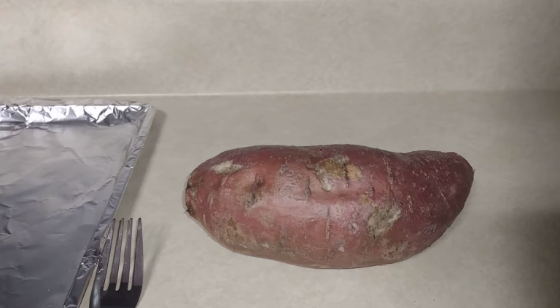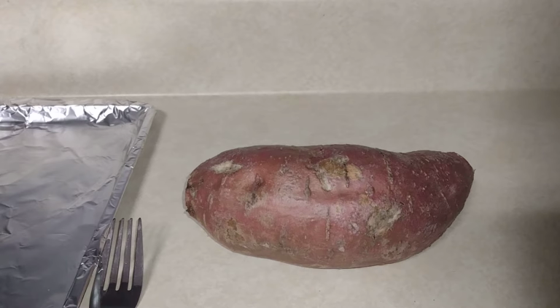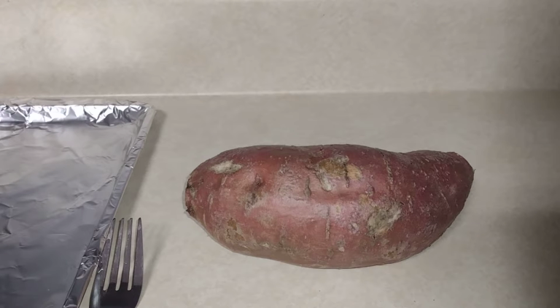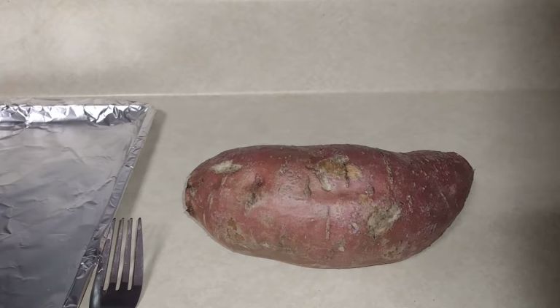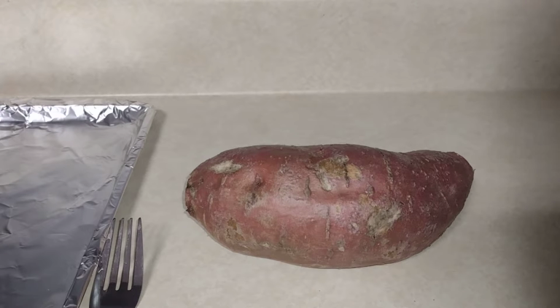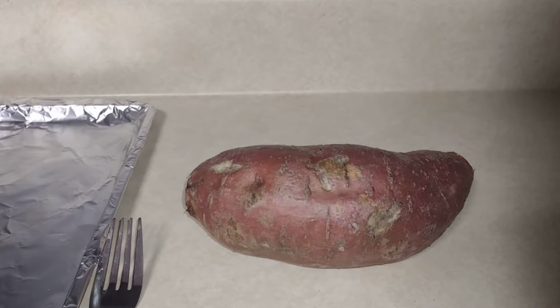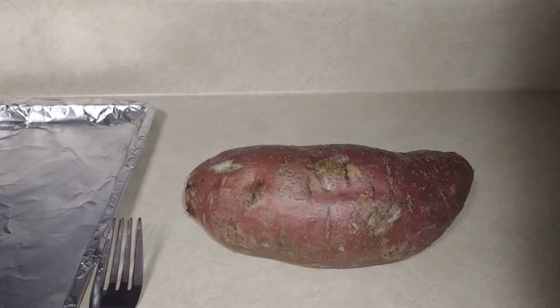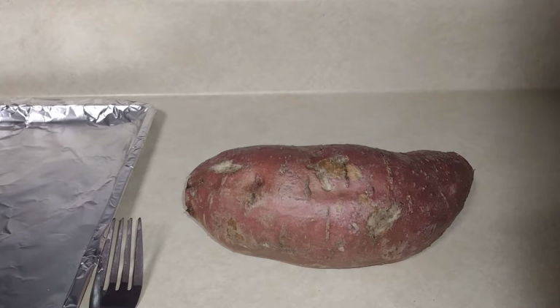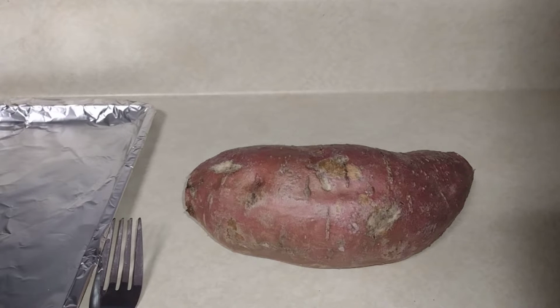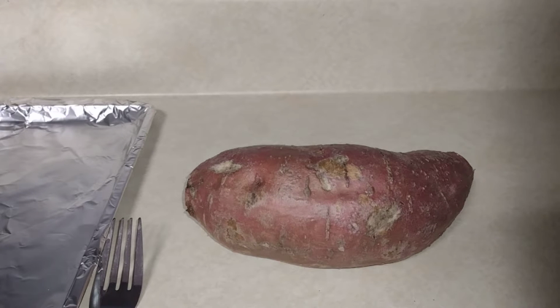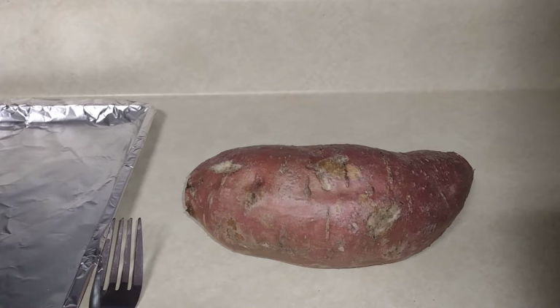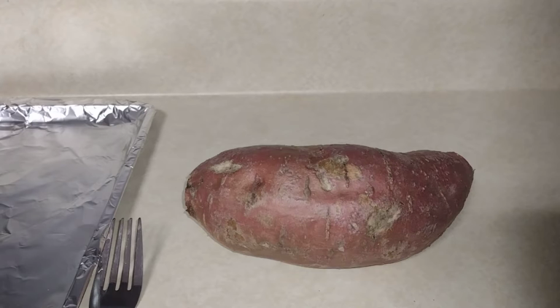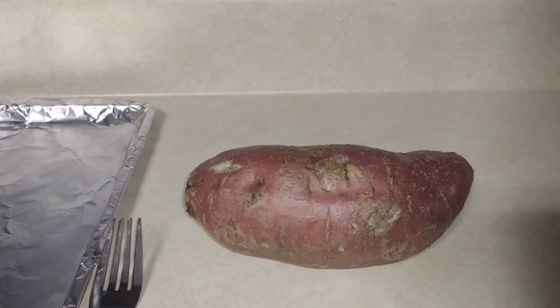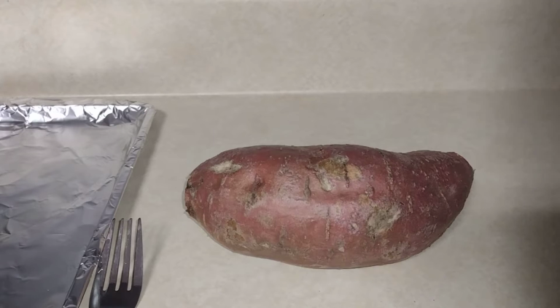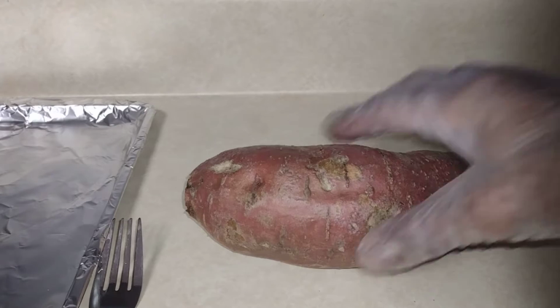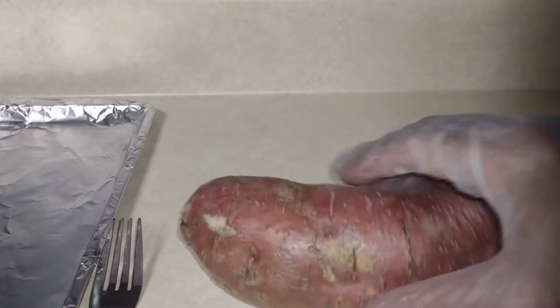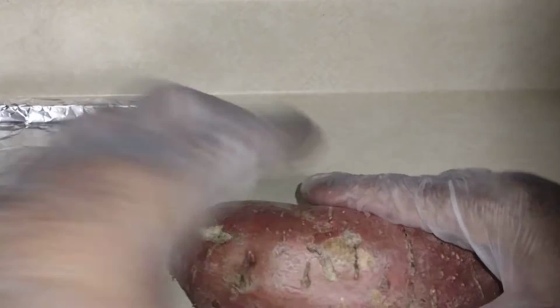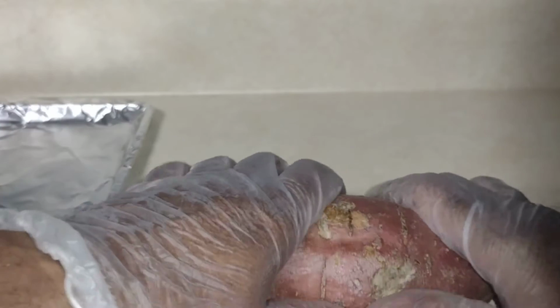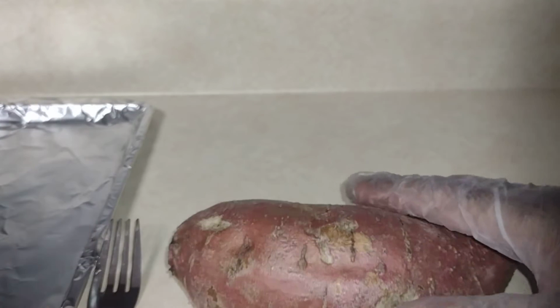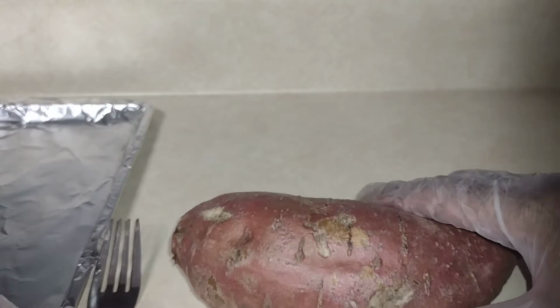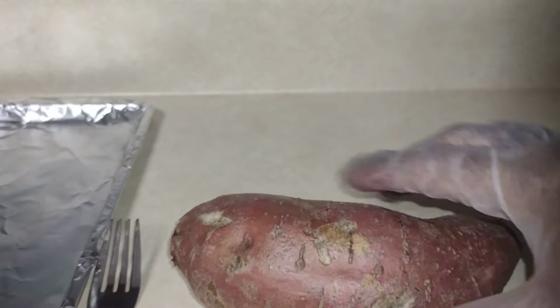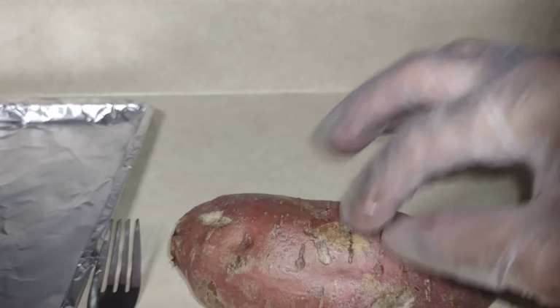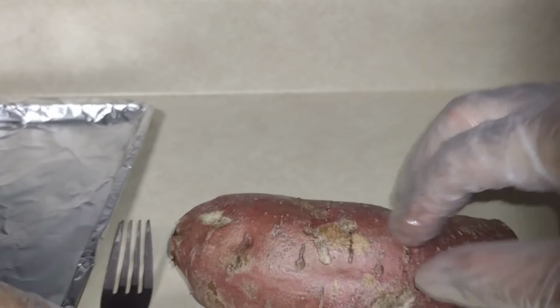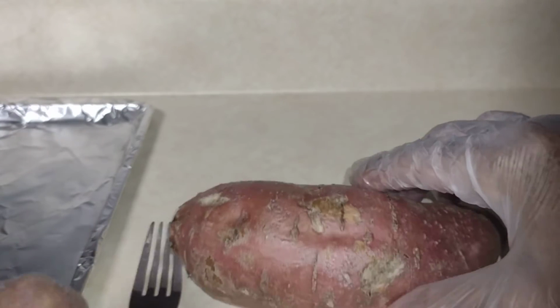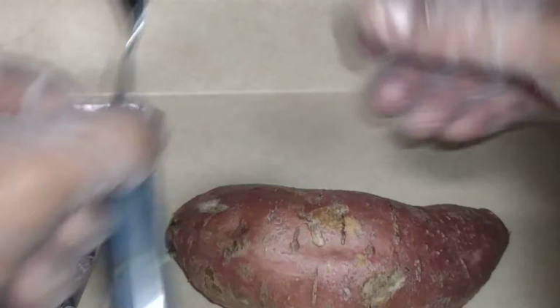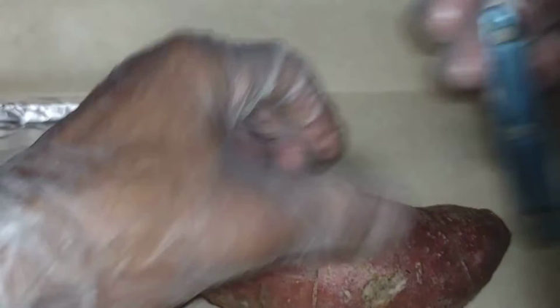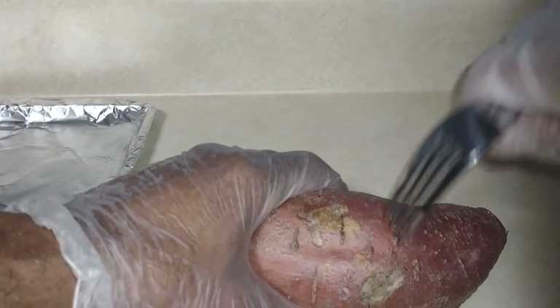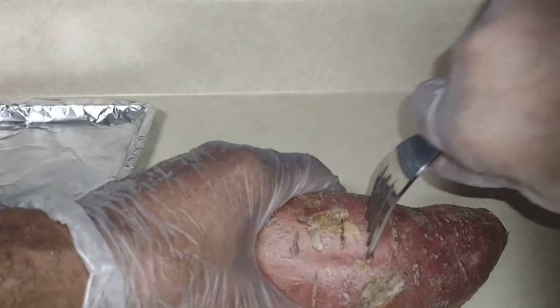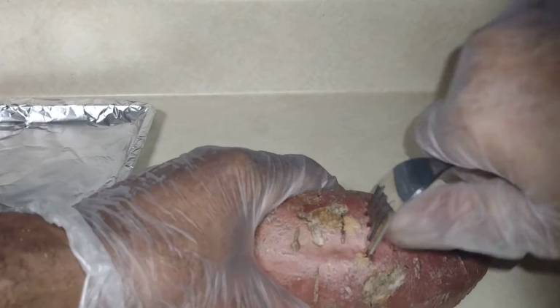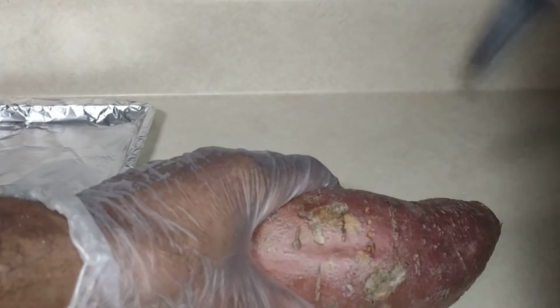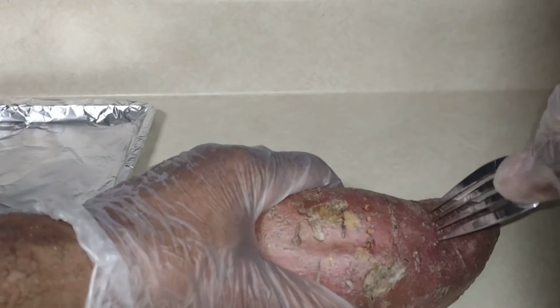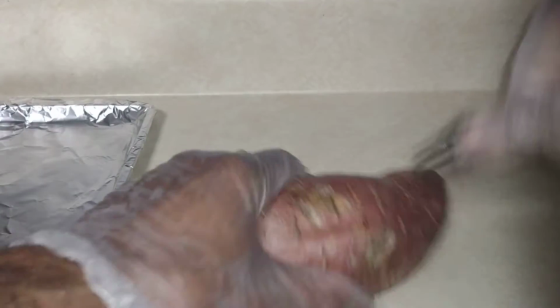I got the oven preheated to 400 degrees. Got a lot of sweet potato — you just wash it off and wipe it down. You gotta take them to the square bus because we're gonna wrap this up. You want to poke holes all through your sweet potato like I'm doing right here.